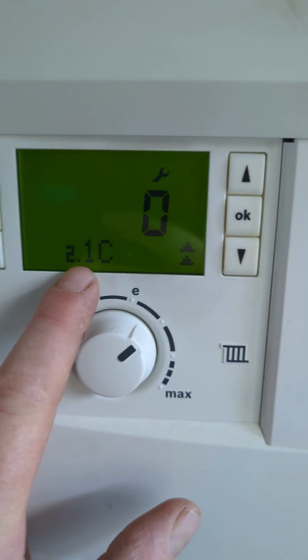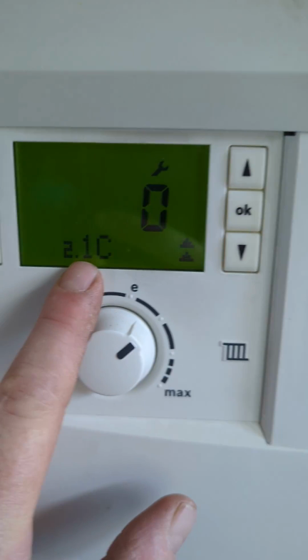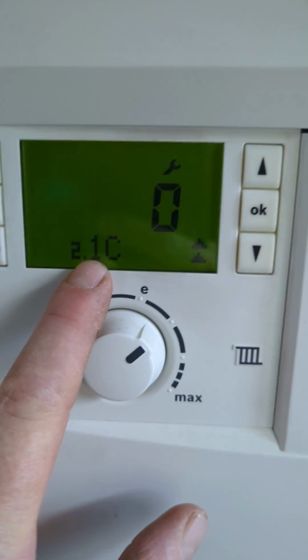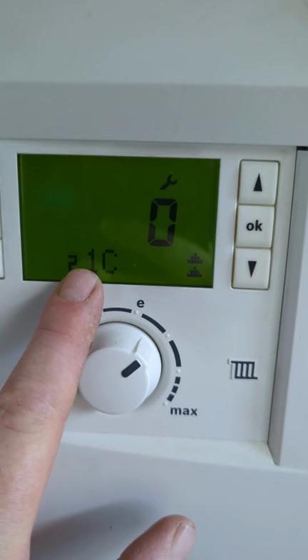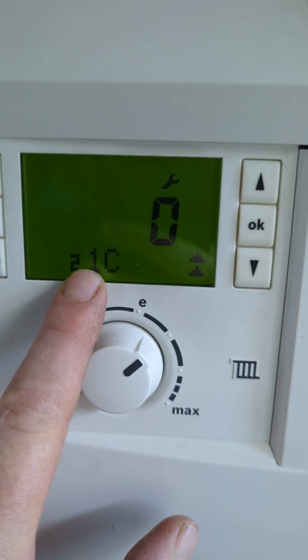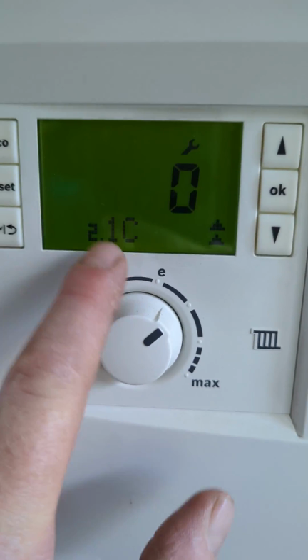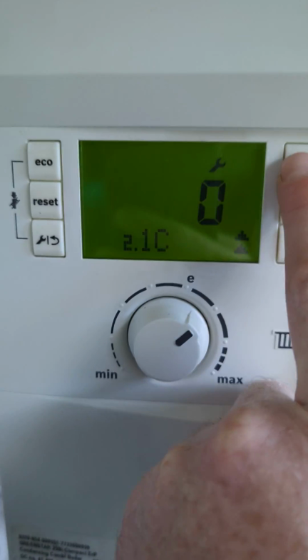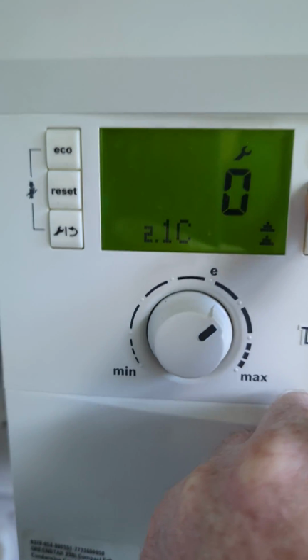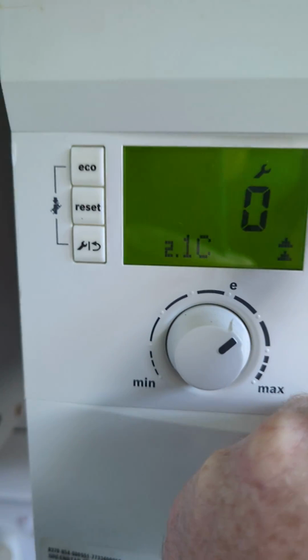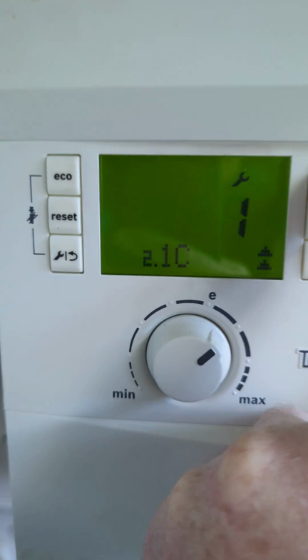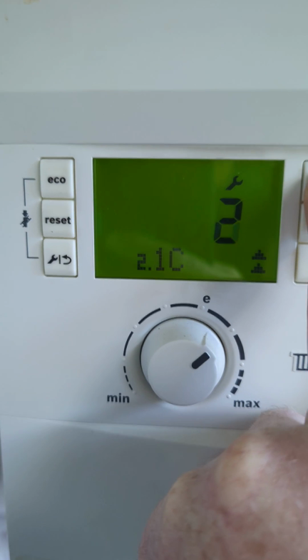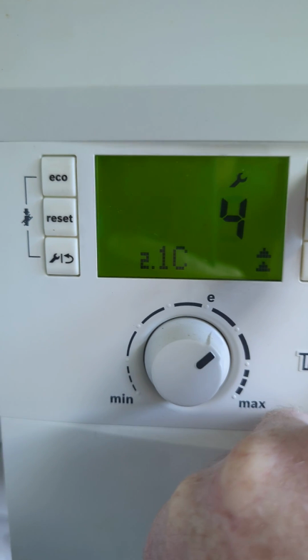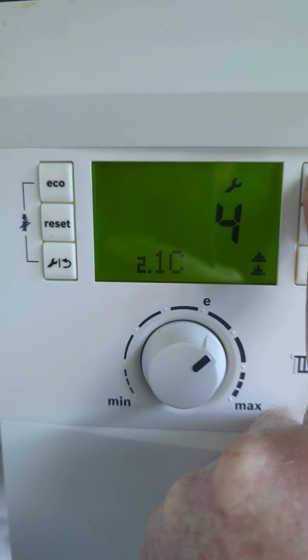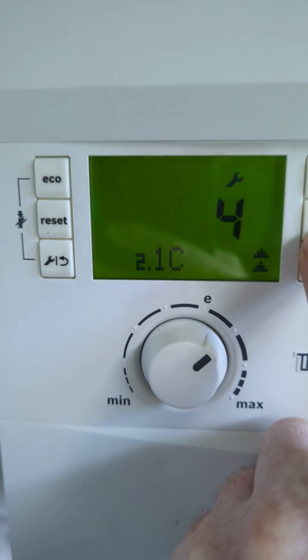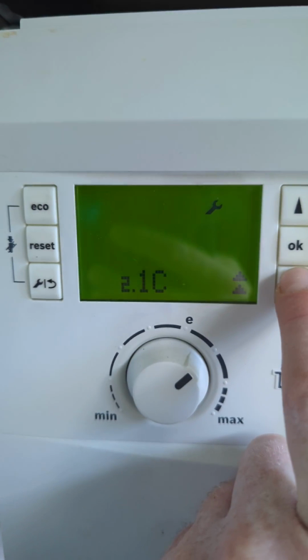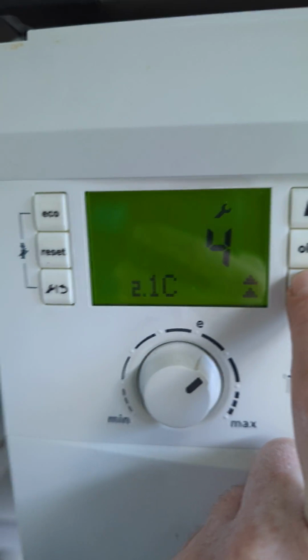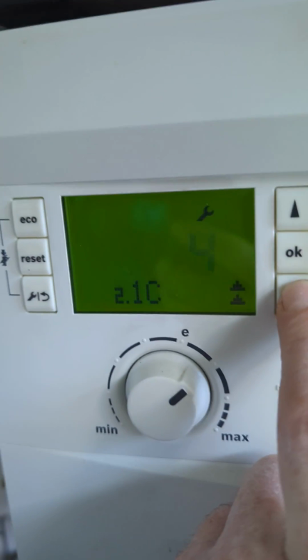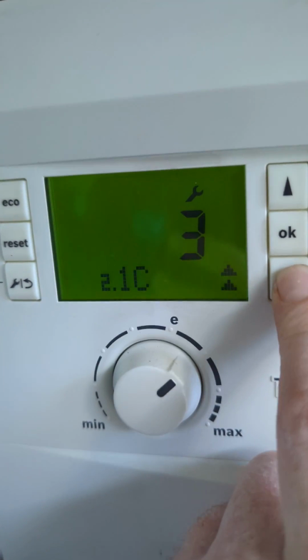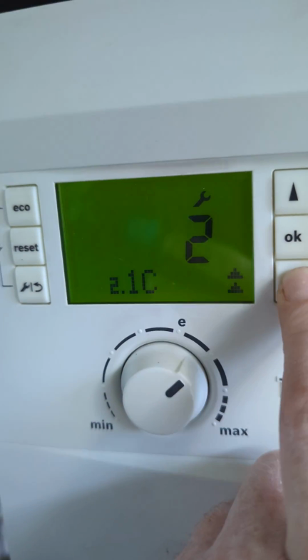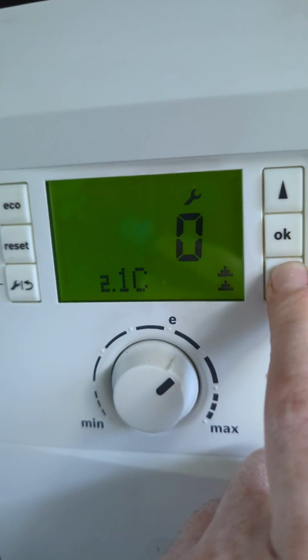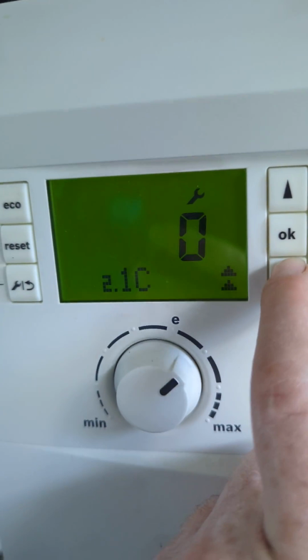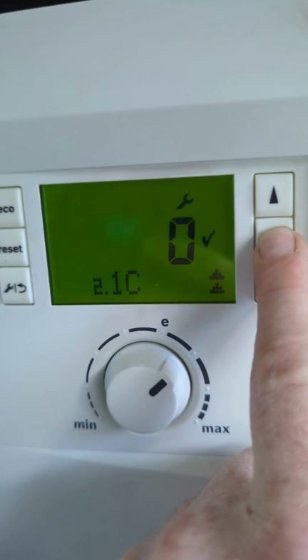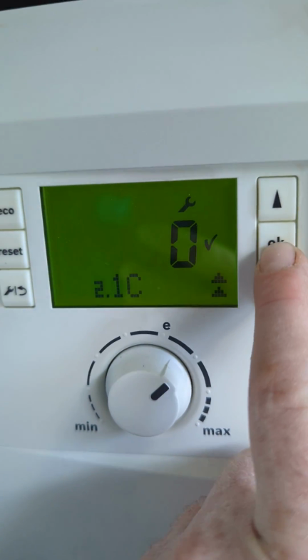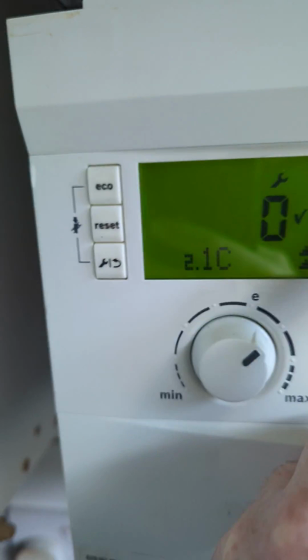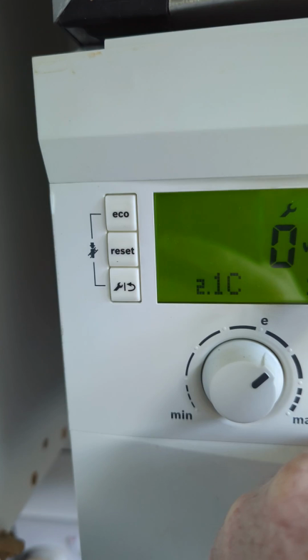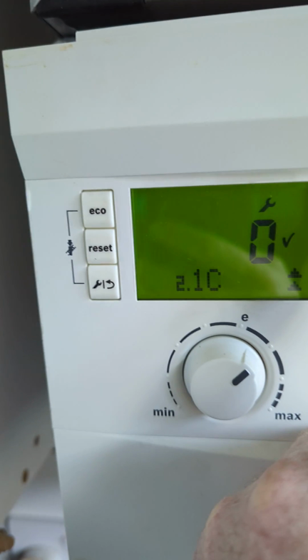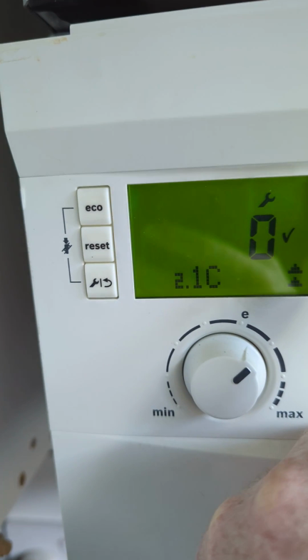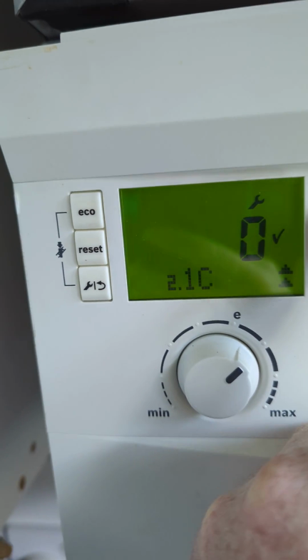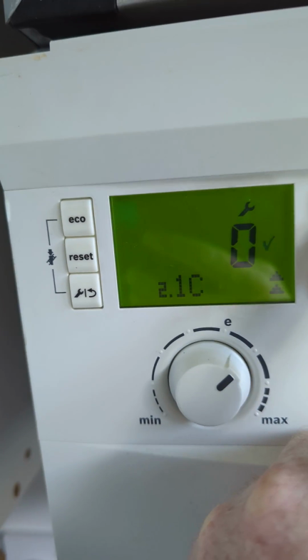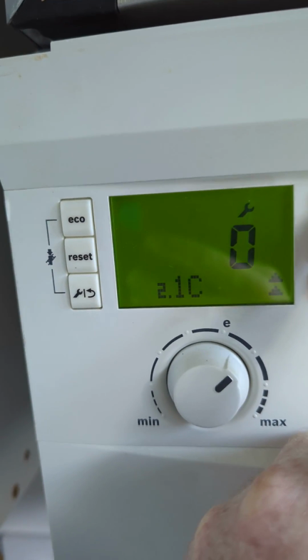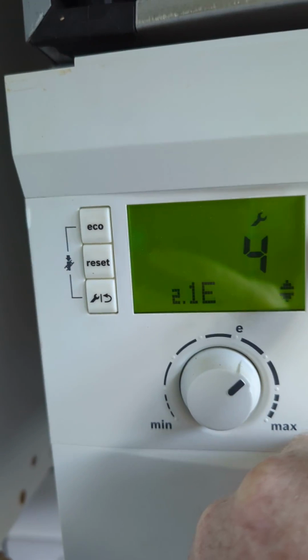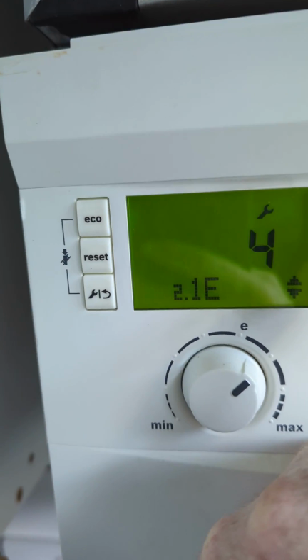We've got 2.1c which is the pump curve. We can change this — one is minimum, four is maximum, depending on the system — or zero is auto. If we're on auto, we can change certain settings ourselves.